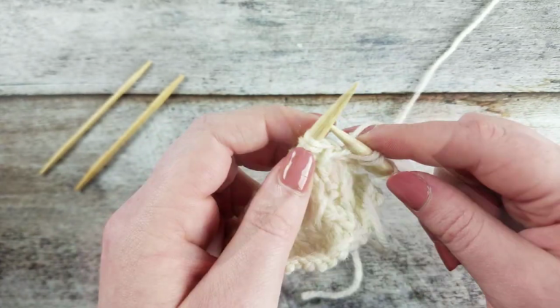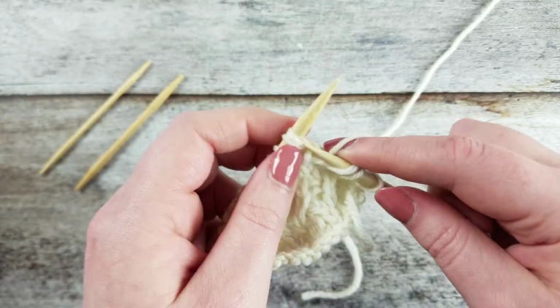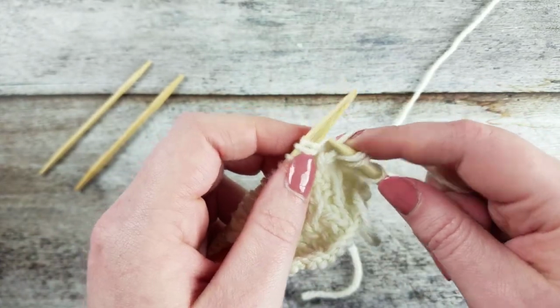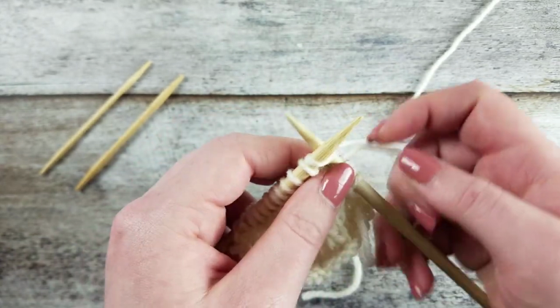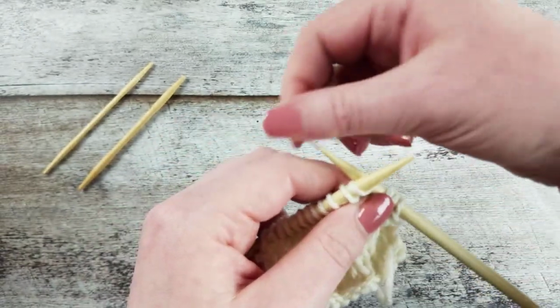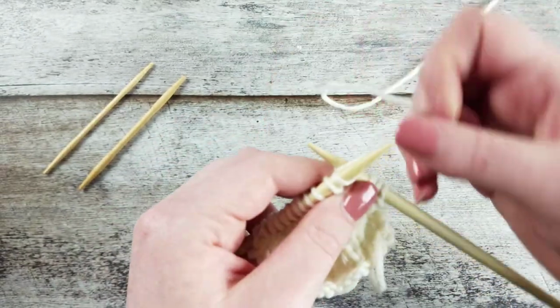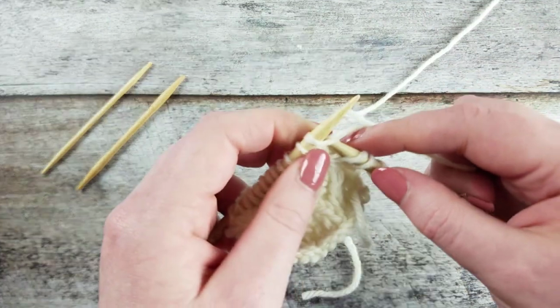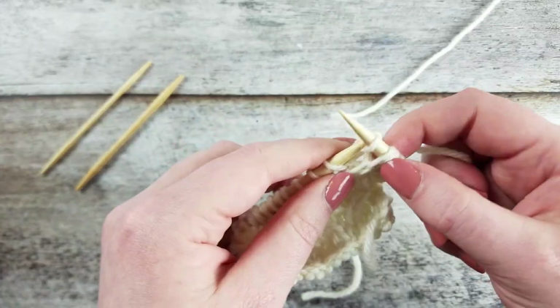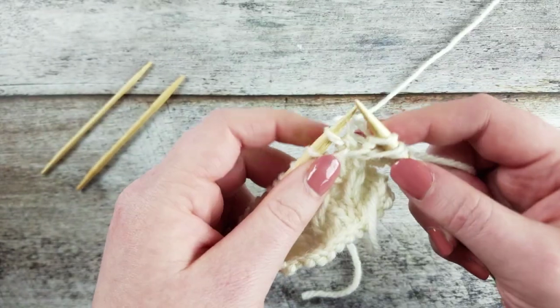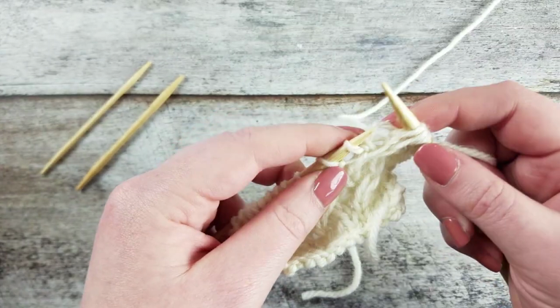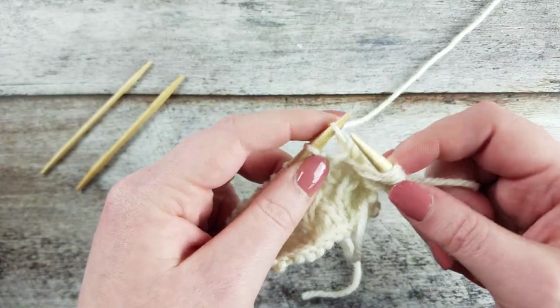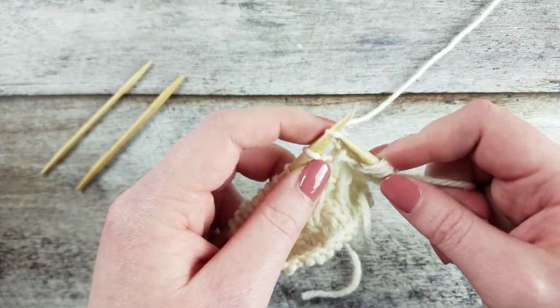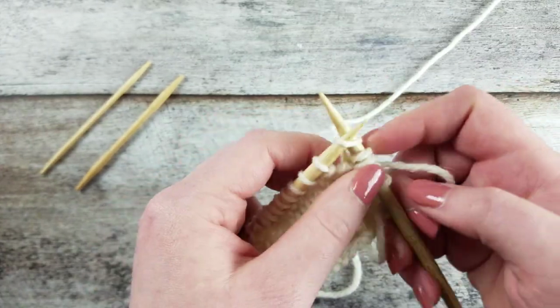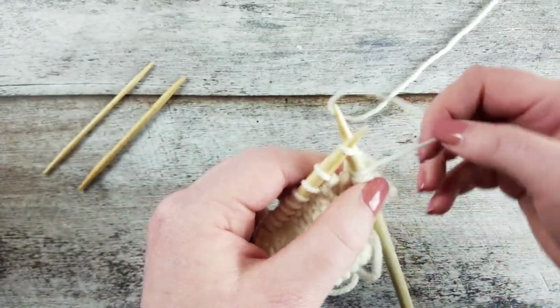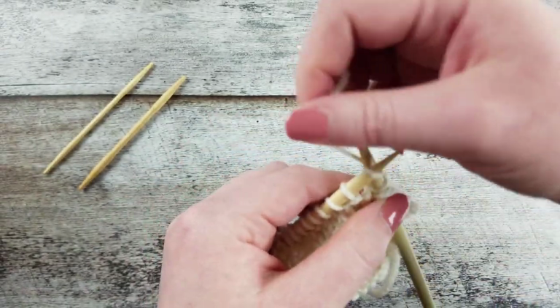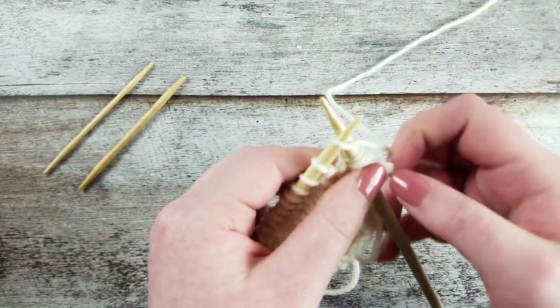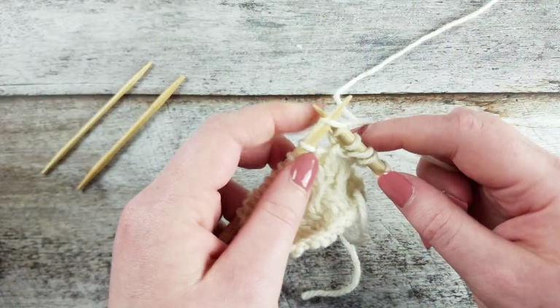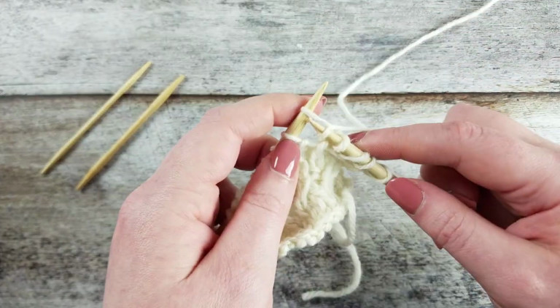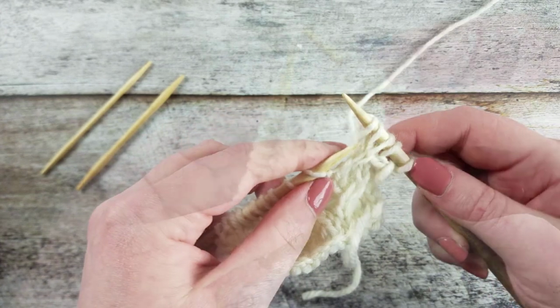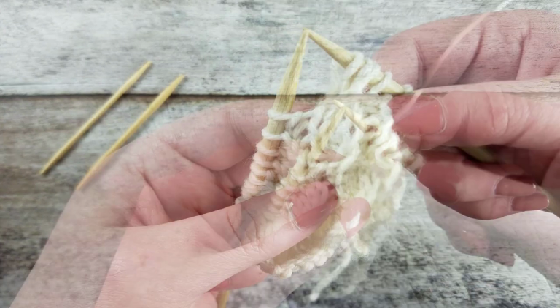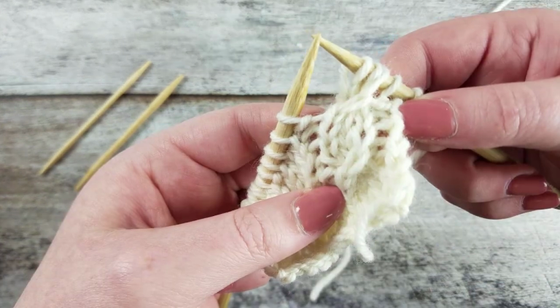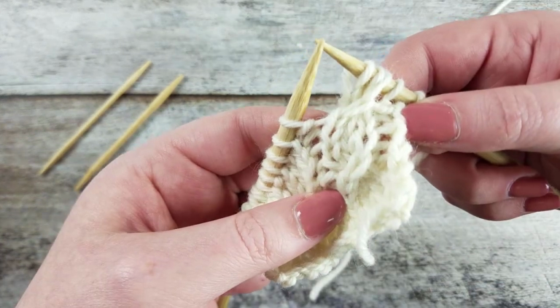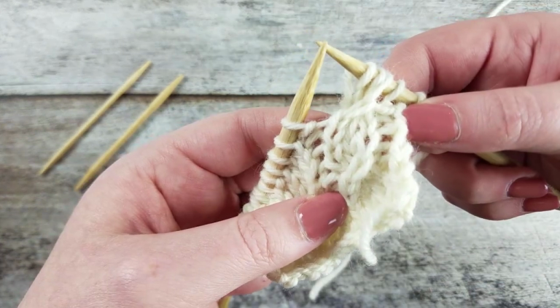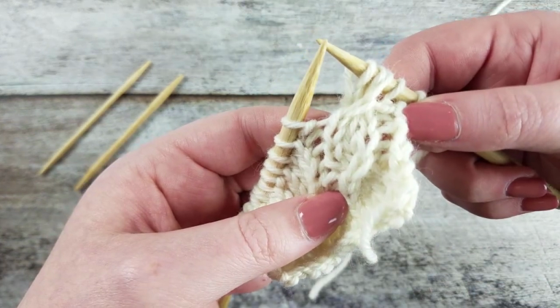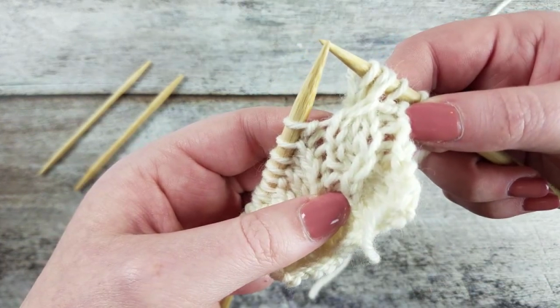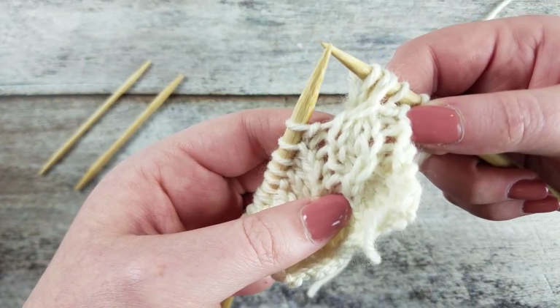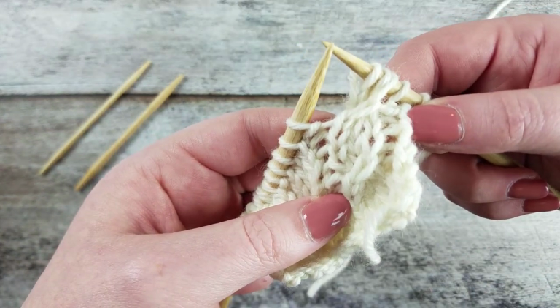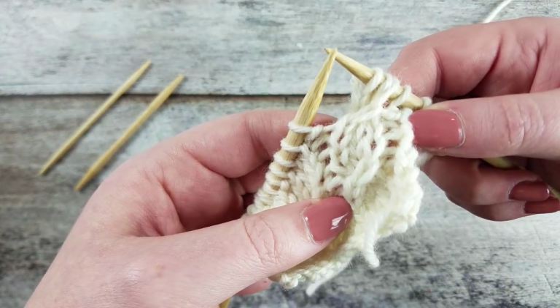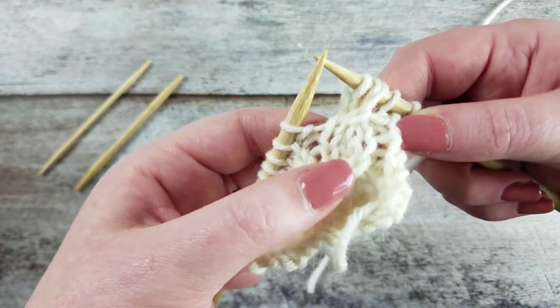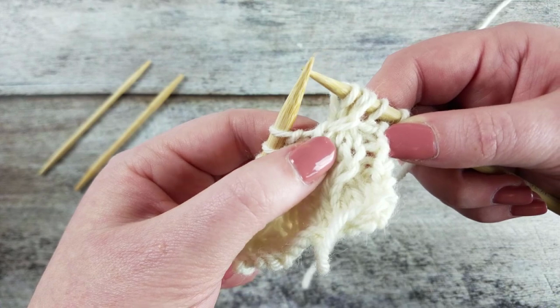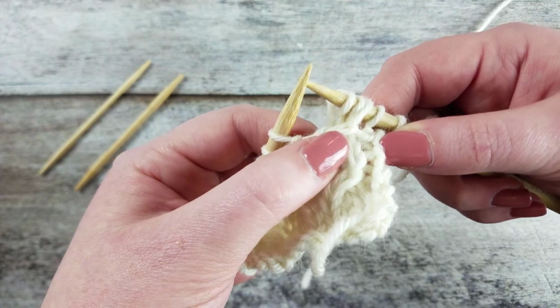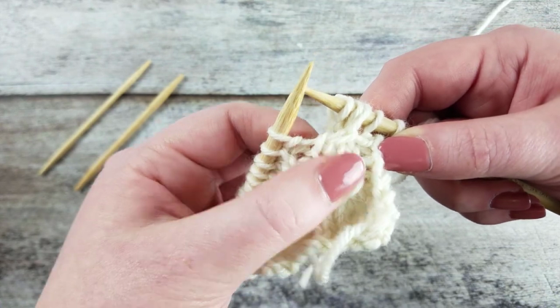Knit the slip stitches on the left needle. This creates a three stitch cable where one knit stitch crosses over two knit stitches upwards and to the right.